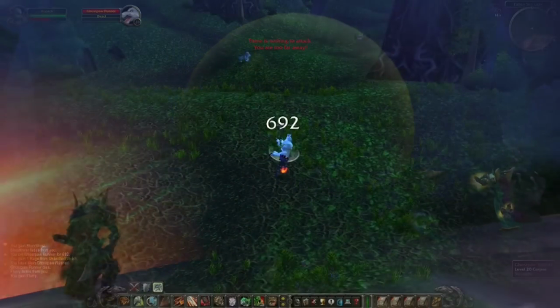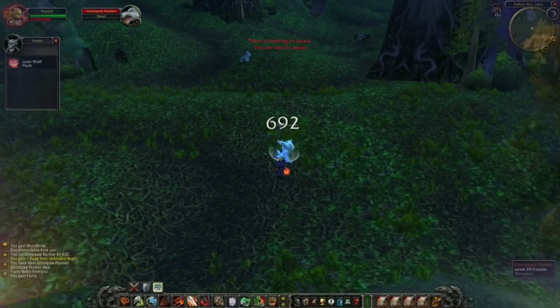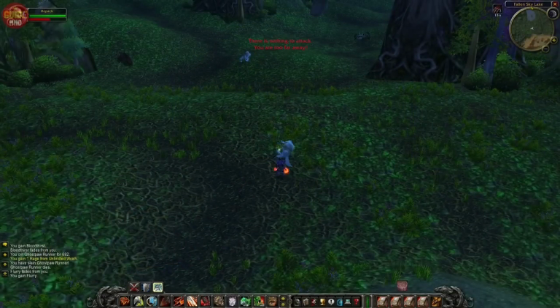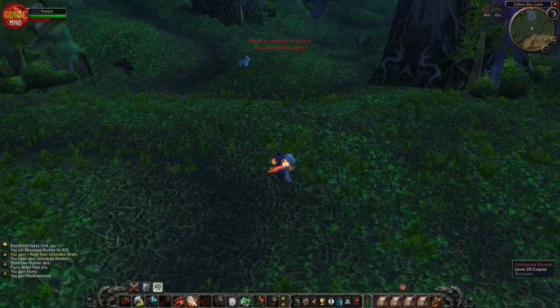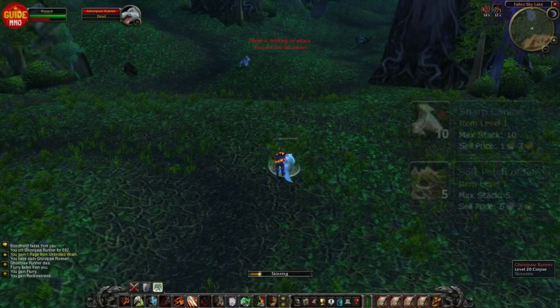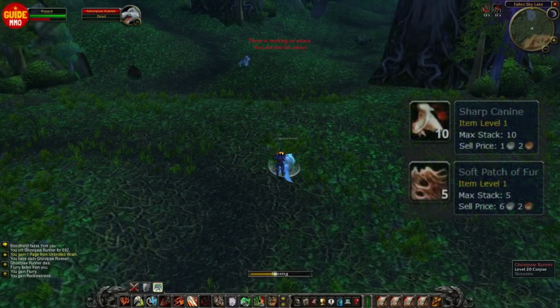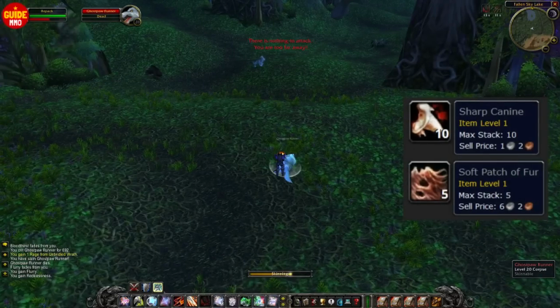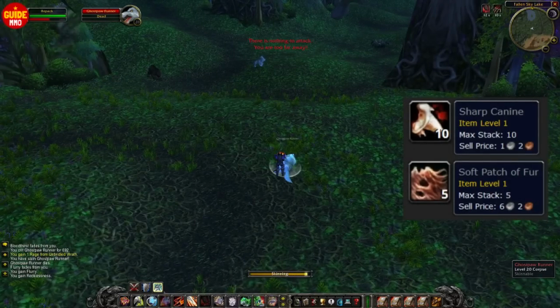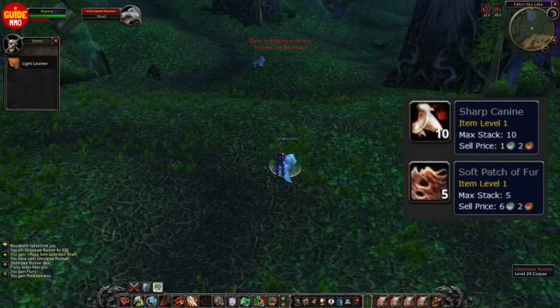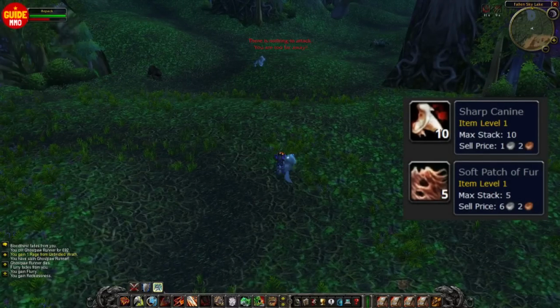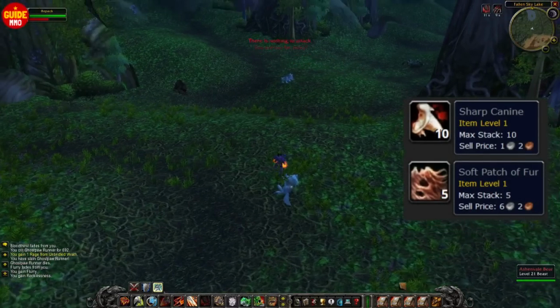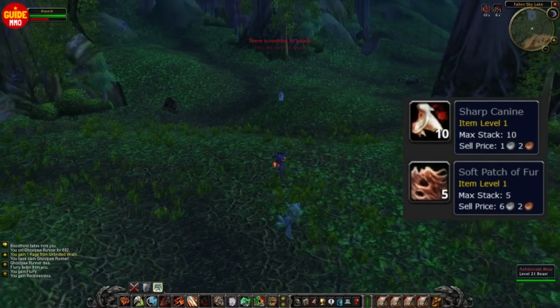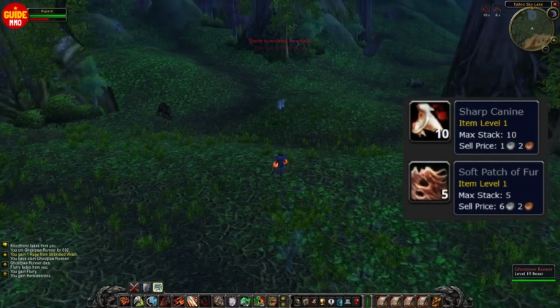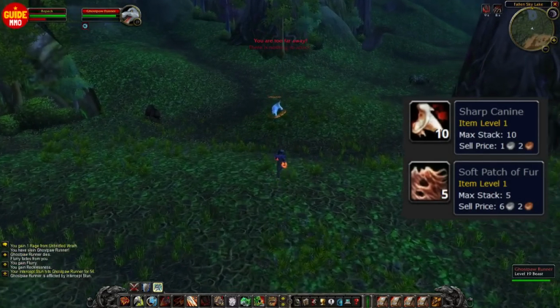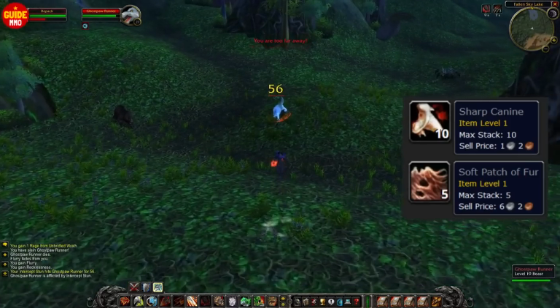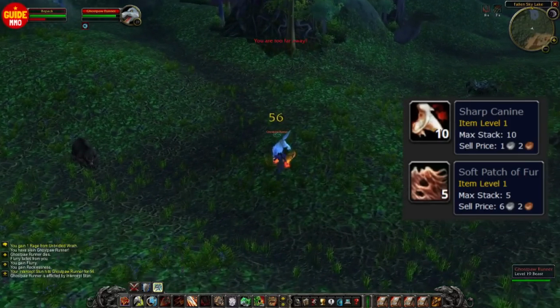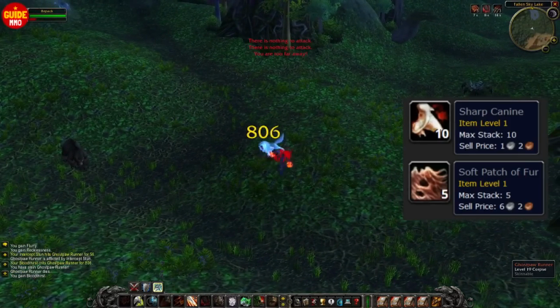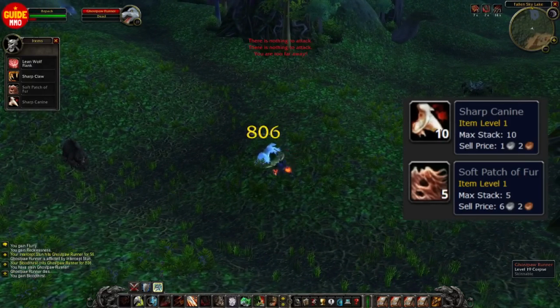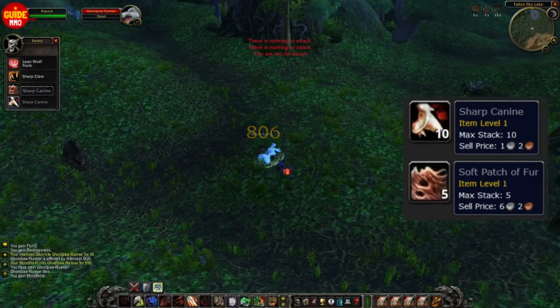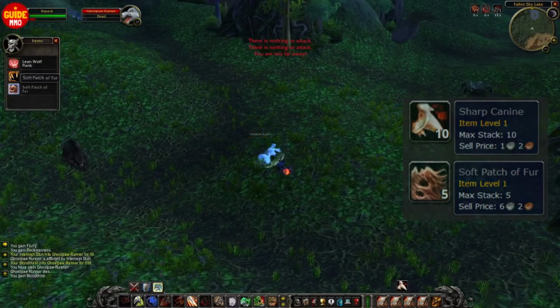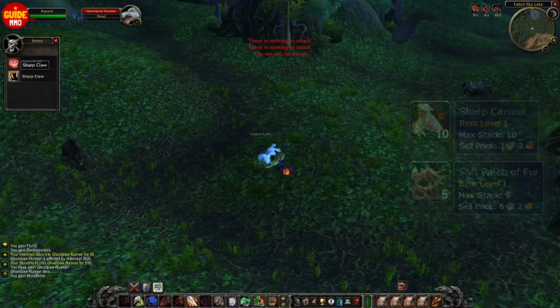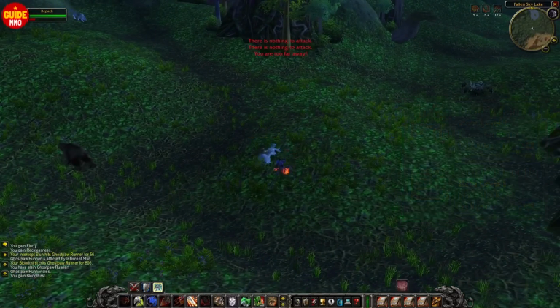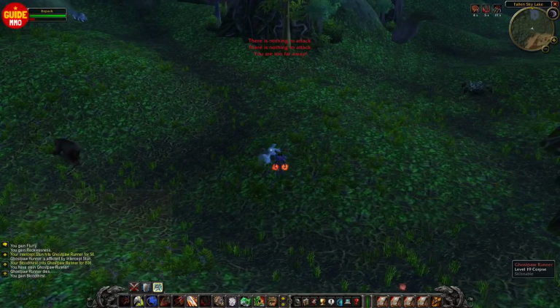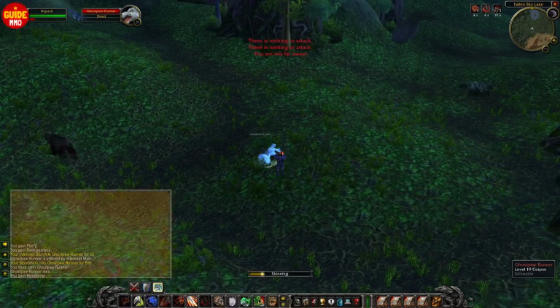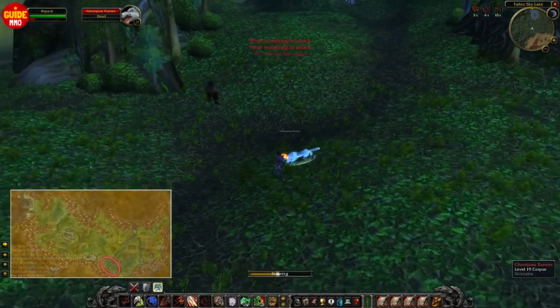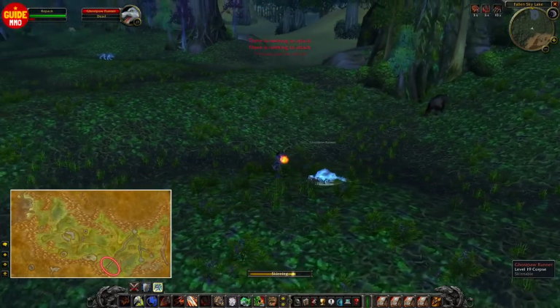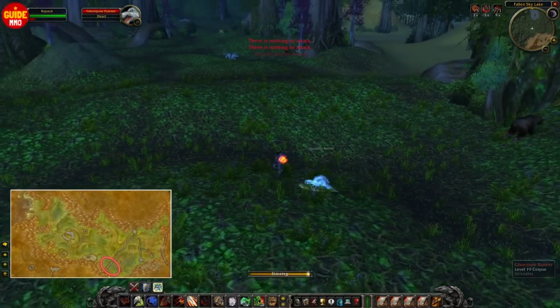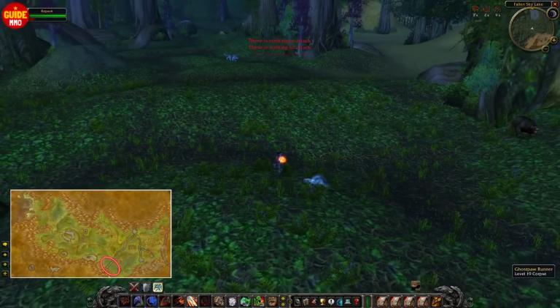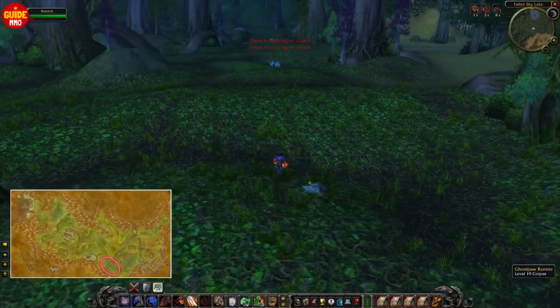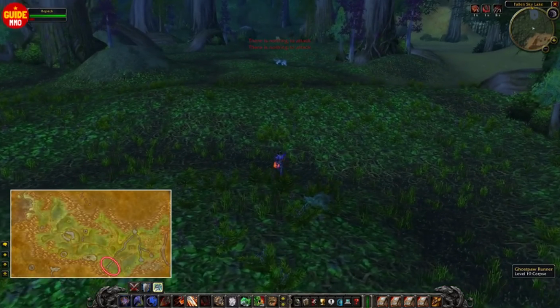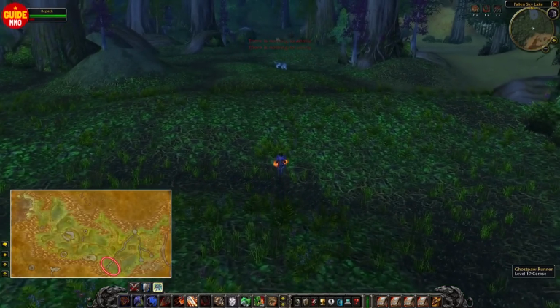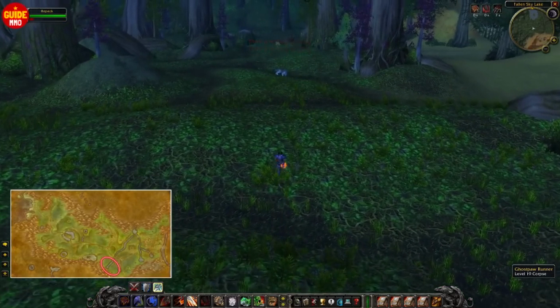The first raw gold farming location takes place in Ashenwell at around level 18 or 19. Here I kill these ghost runners. They drop two grey items that vendor for a decent amount of silver, and you also get mead that you can use for leveling up cooking.